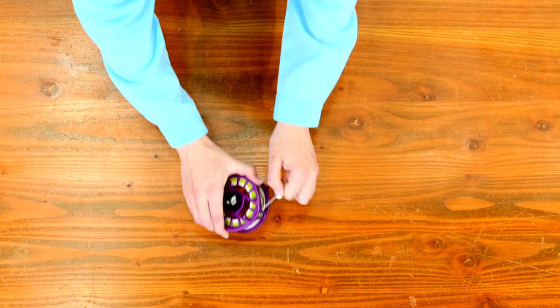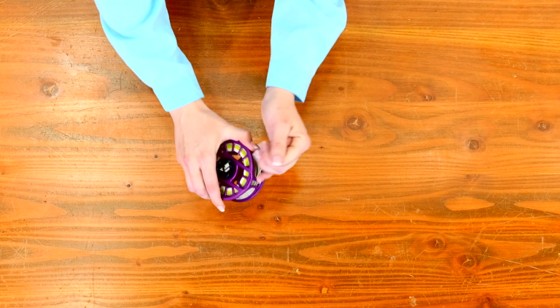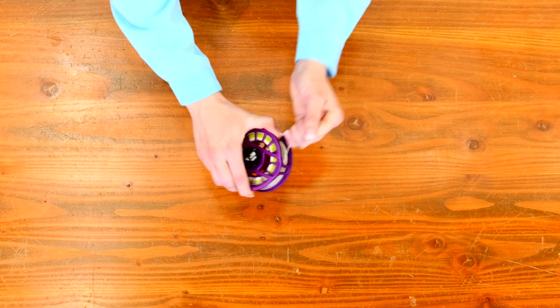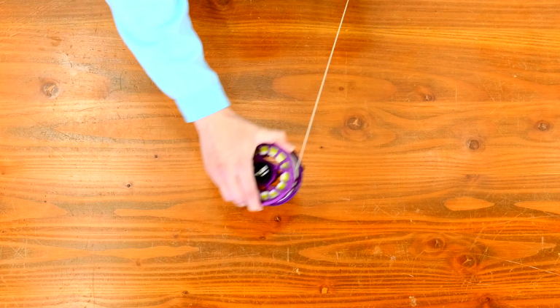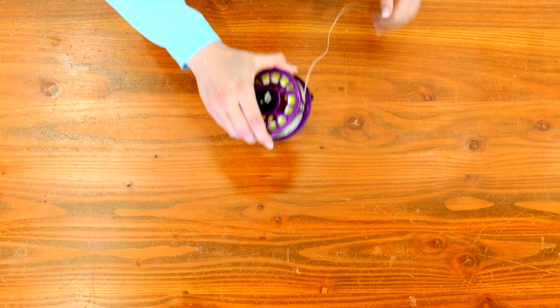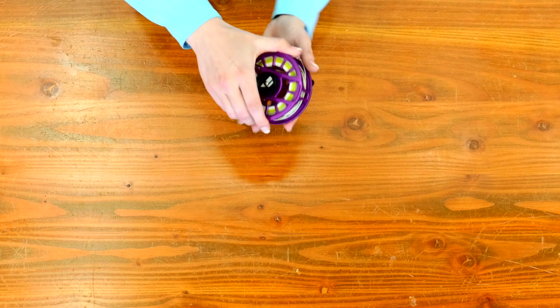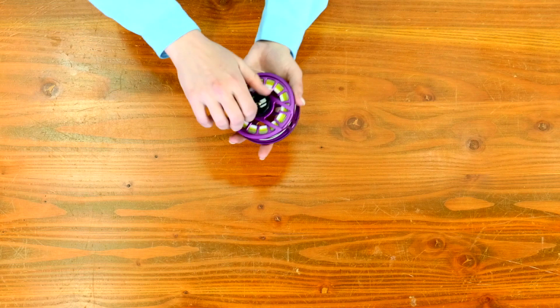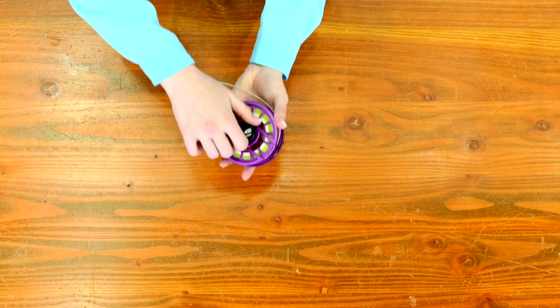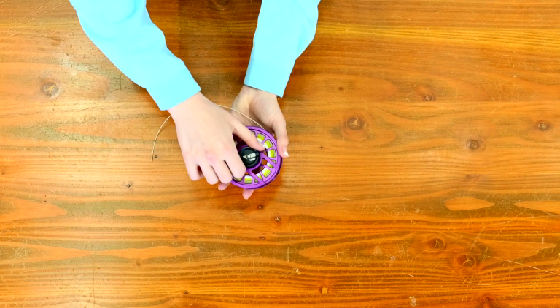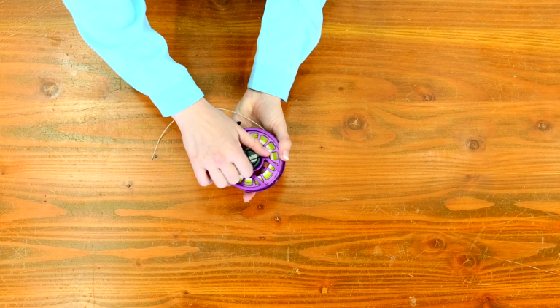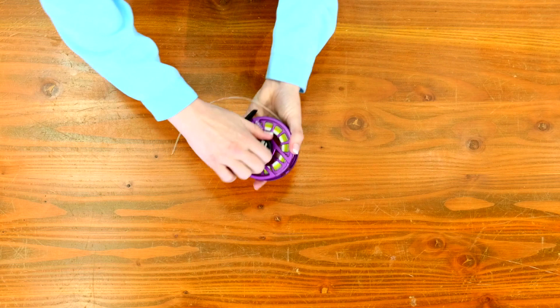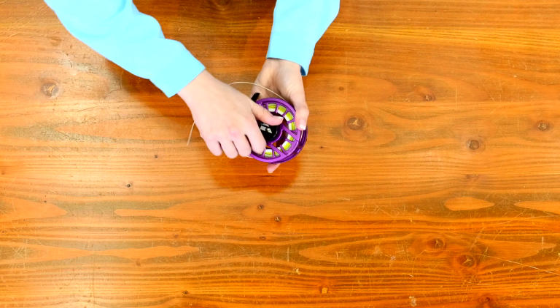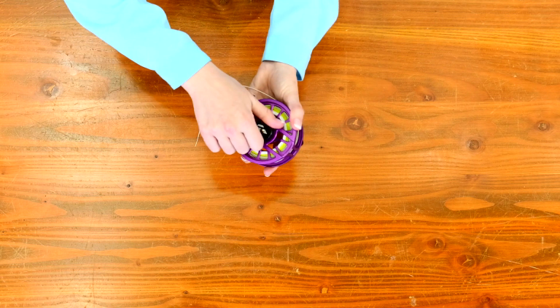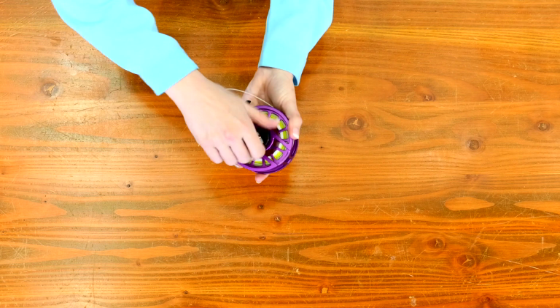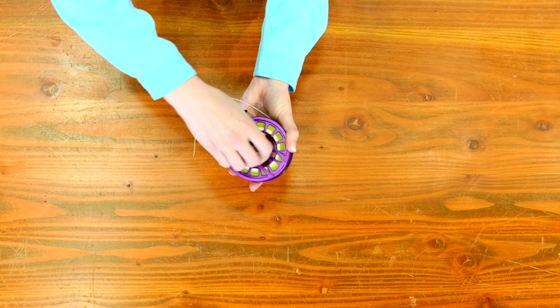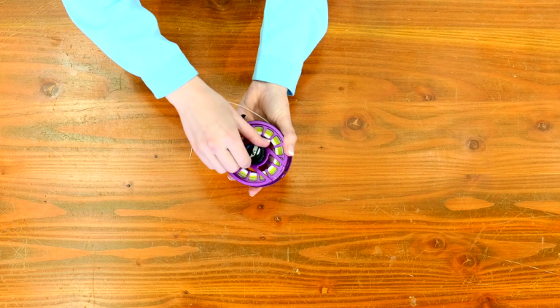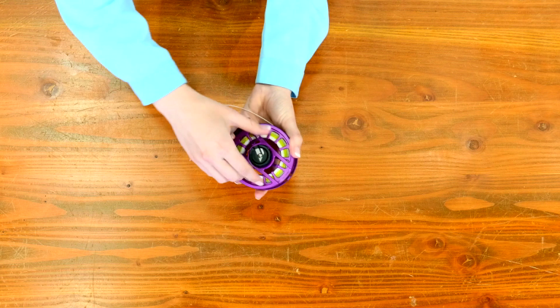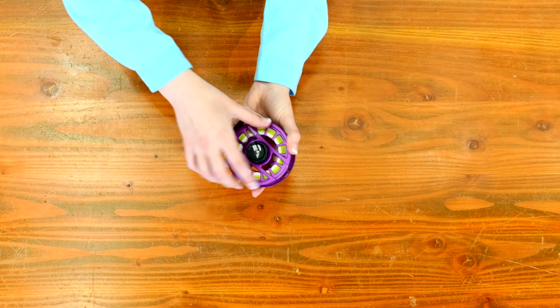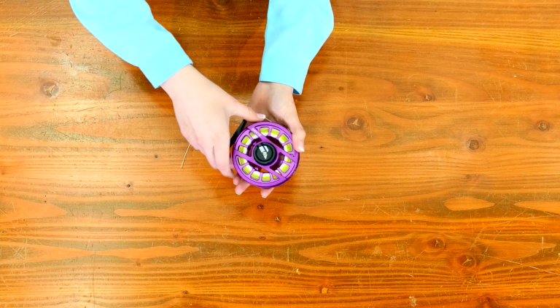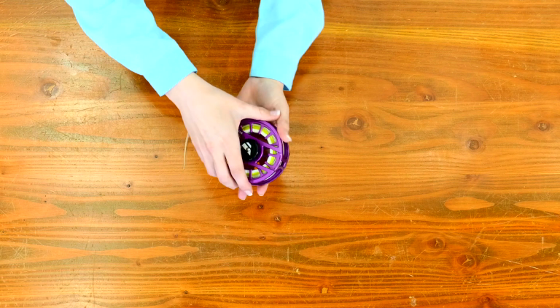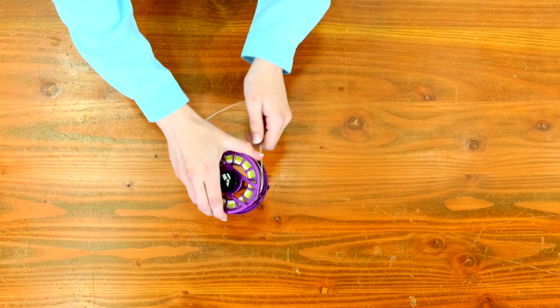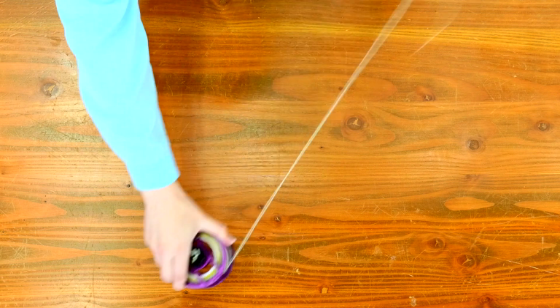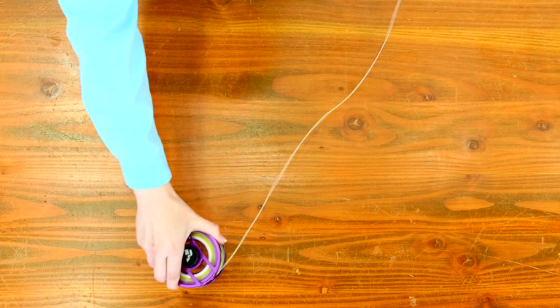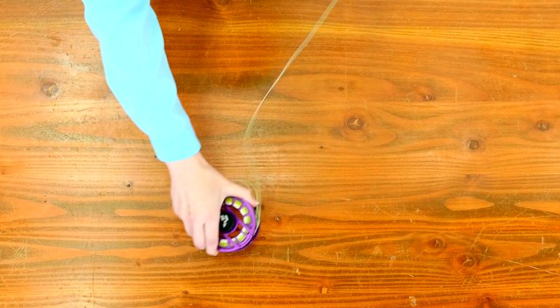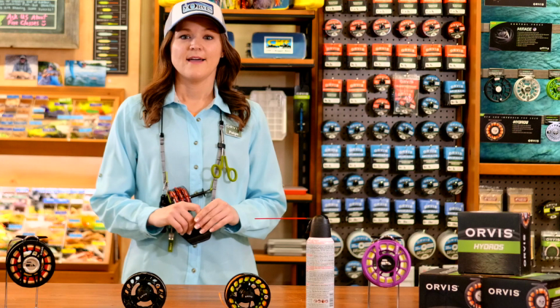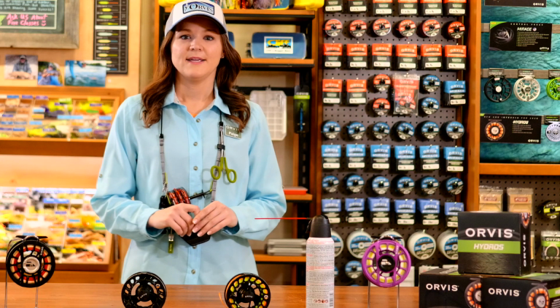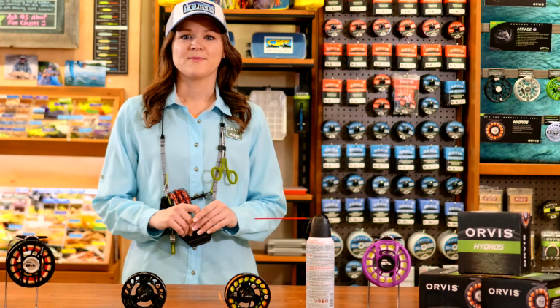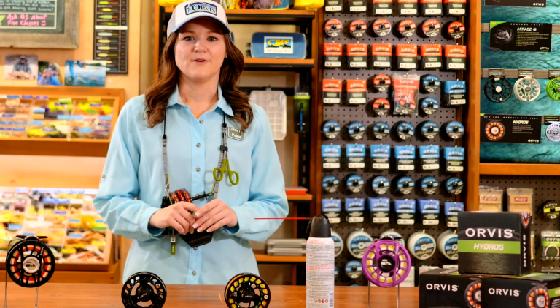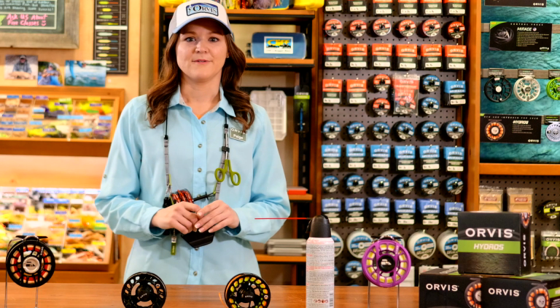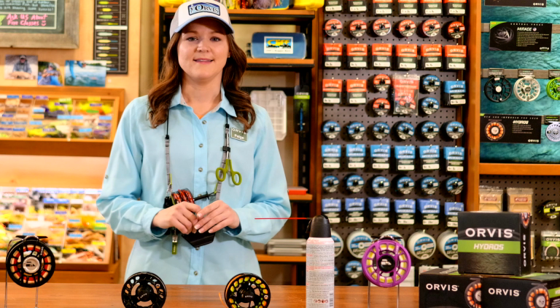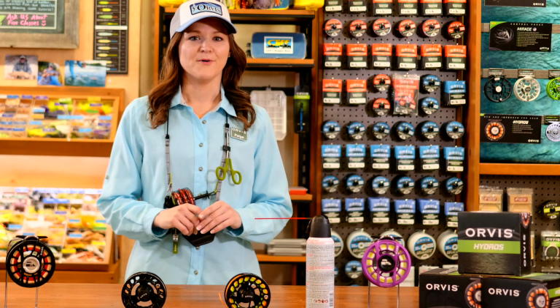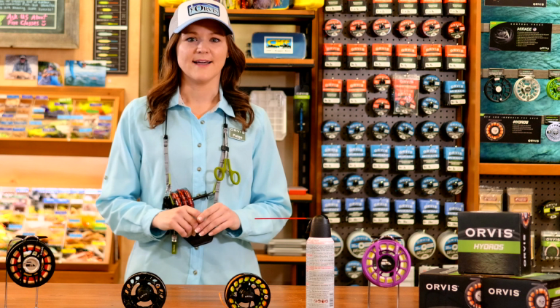Another great tip to make sure your drag stays working well is simply dialing back your drag all the way before storing, so there's no tension on the disc system inside. That really helps prevent your reel from seizing up over time.